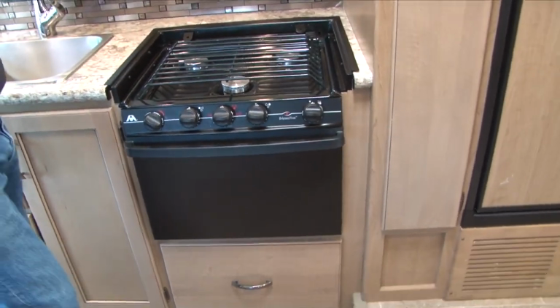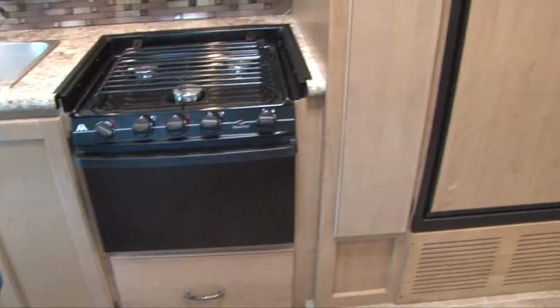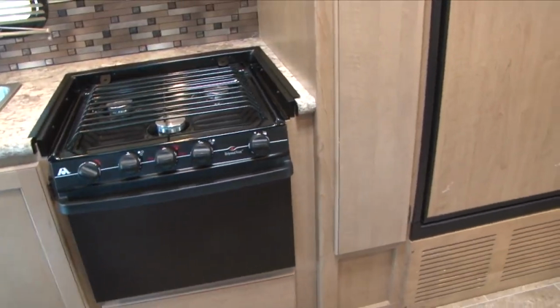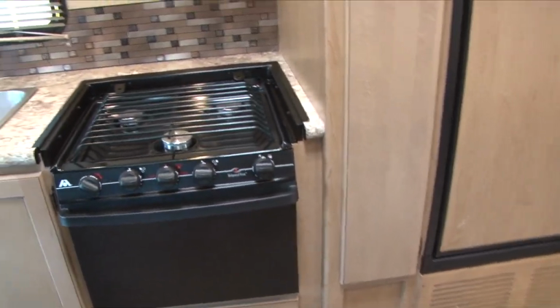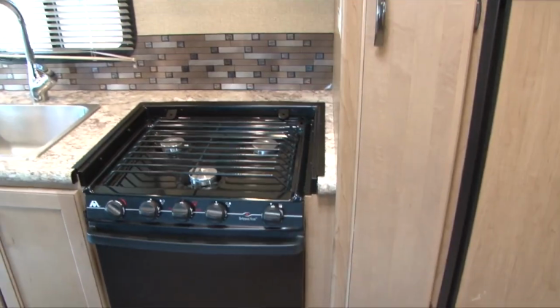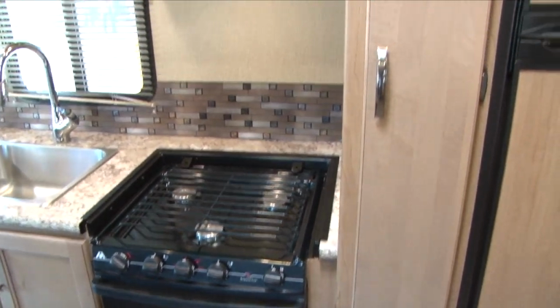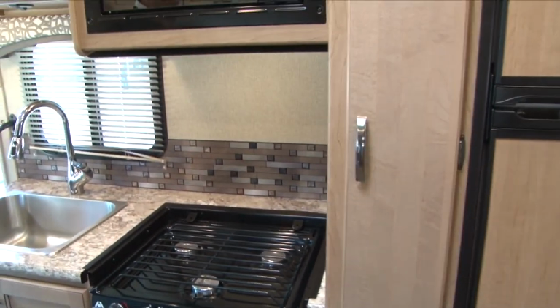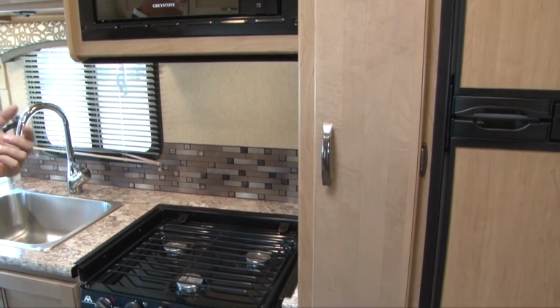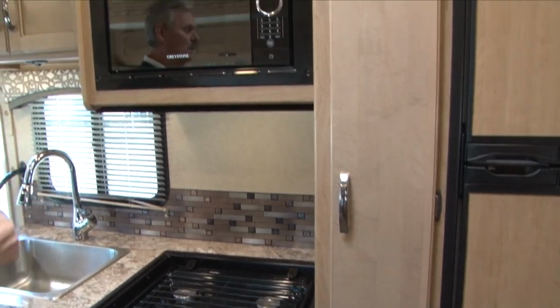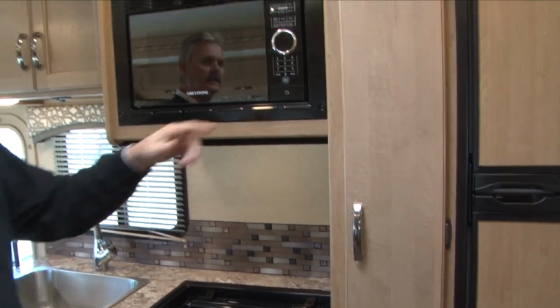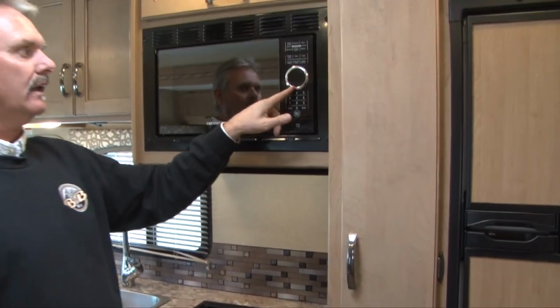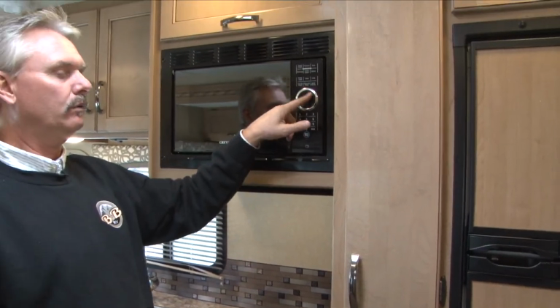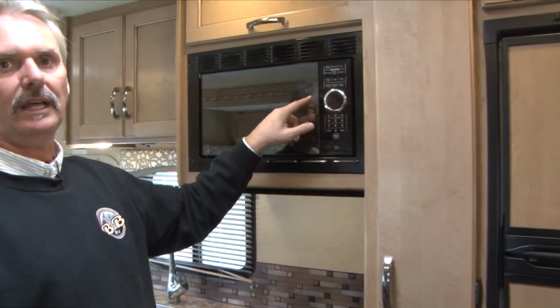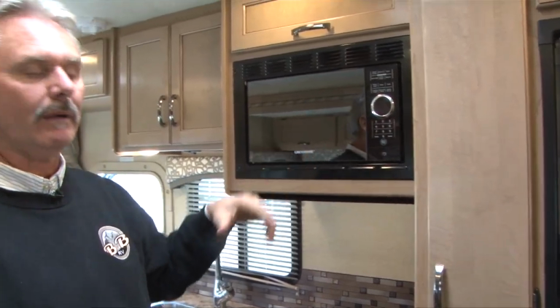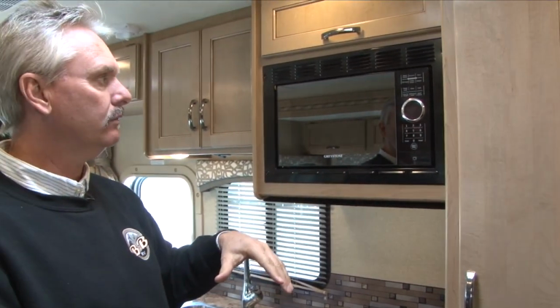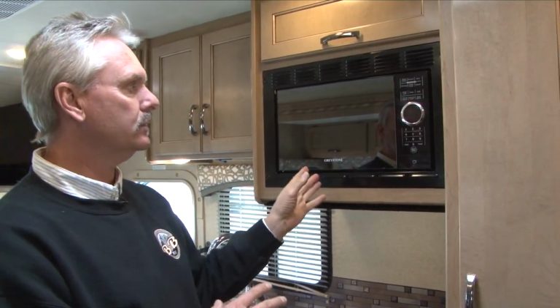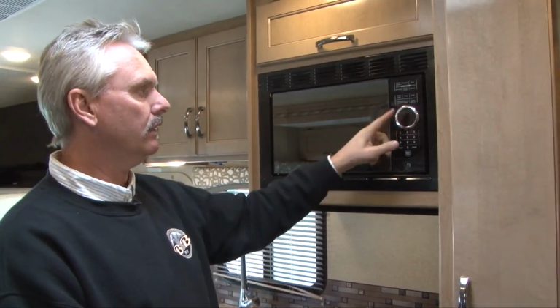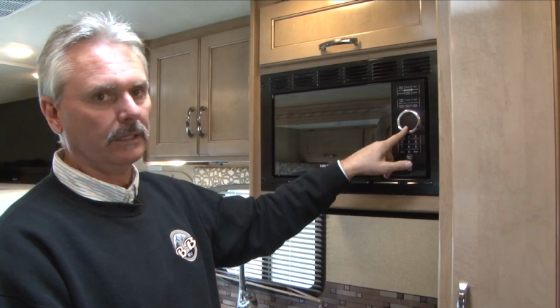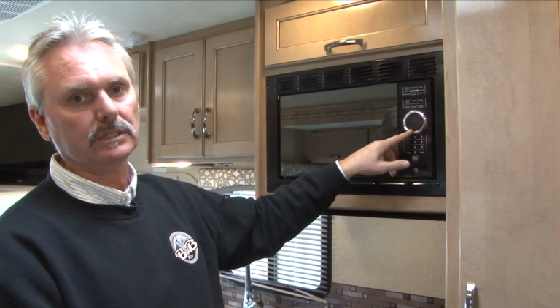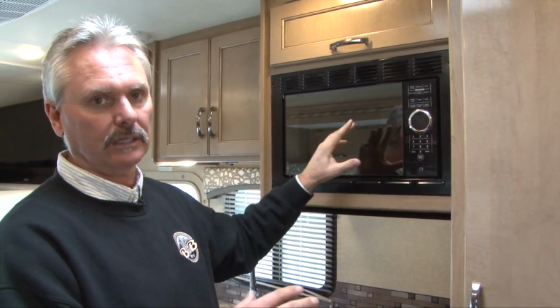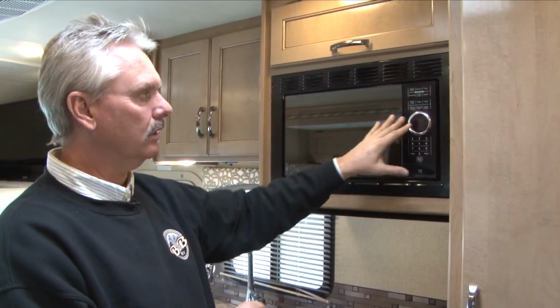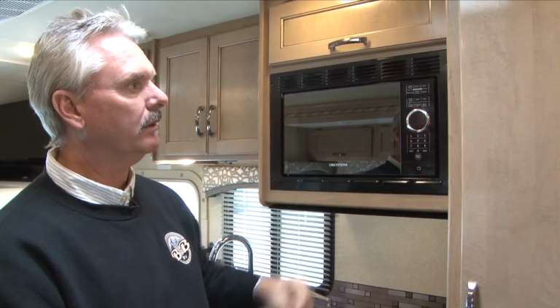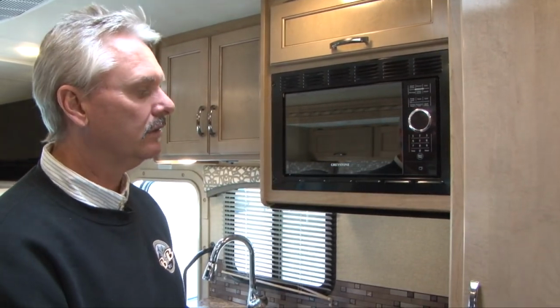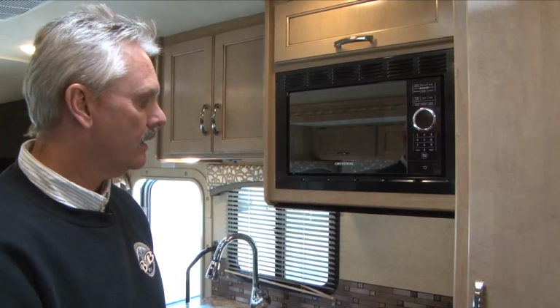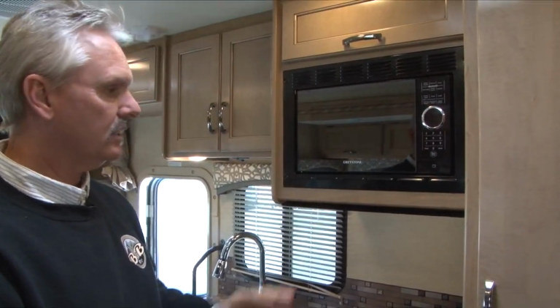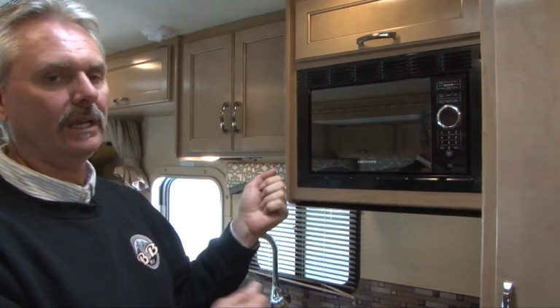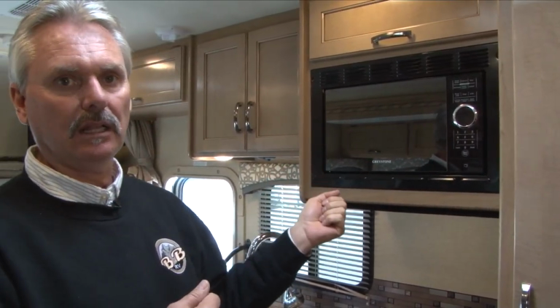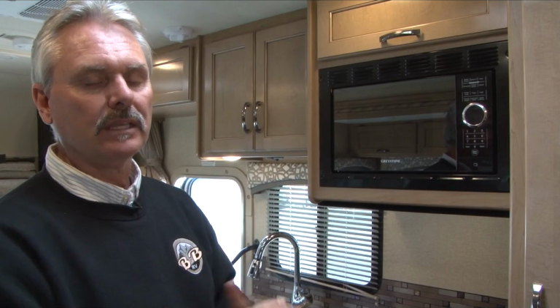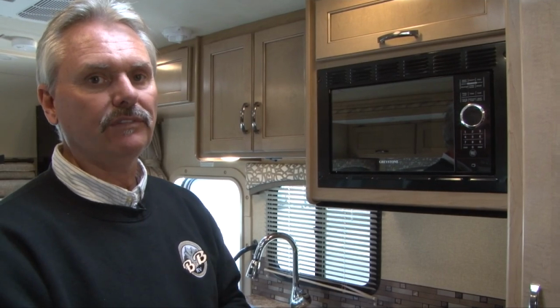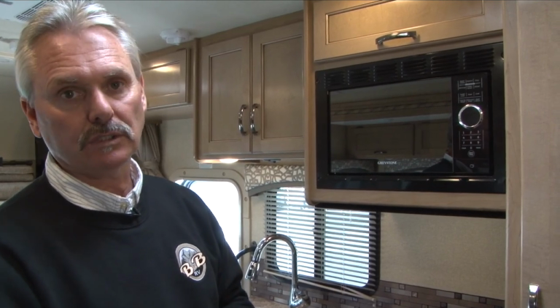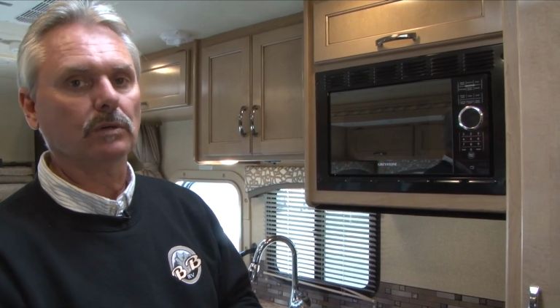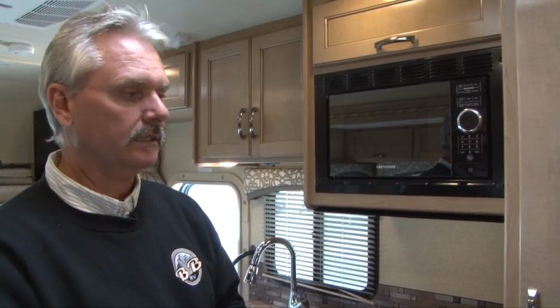The microwave is just like home. One easy way to tell if your electricity is working is if you have lights on your microwave when you start the generator or plug into electricity — you'll get lights on your microwave, and that's an easy way to tell if the electricity is working.